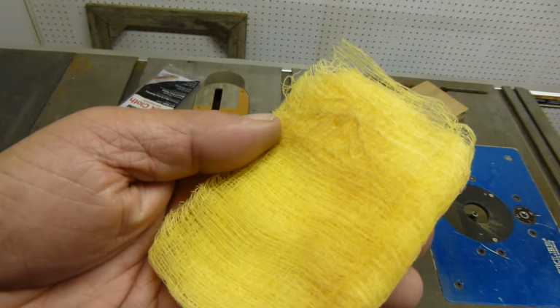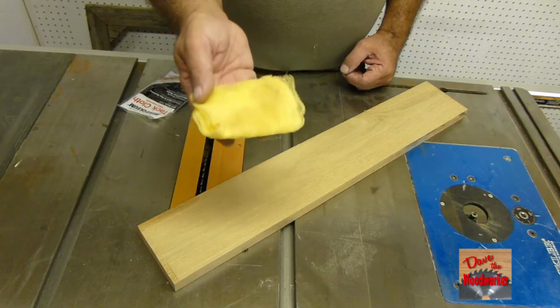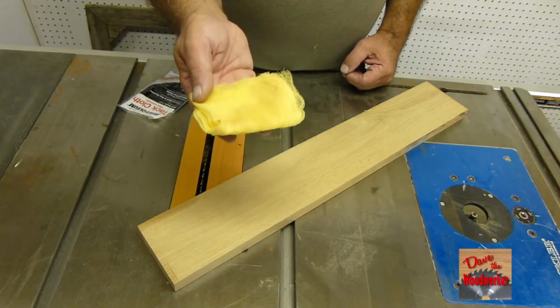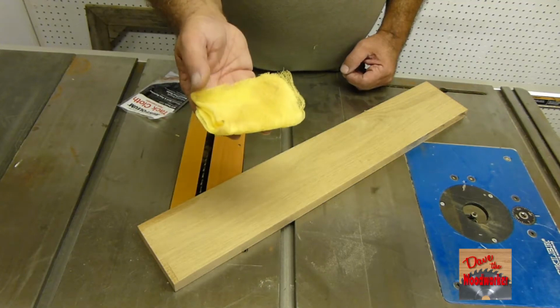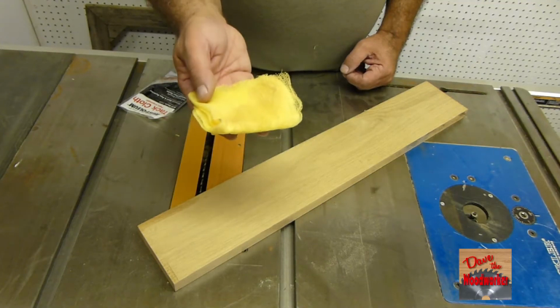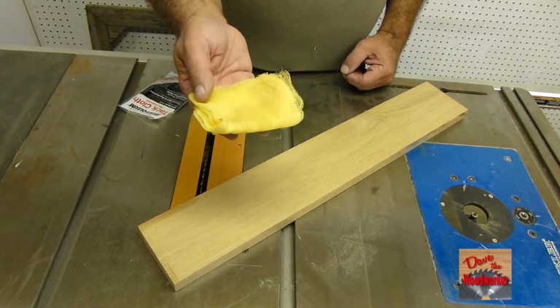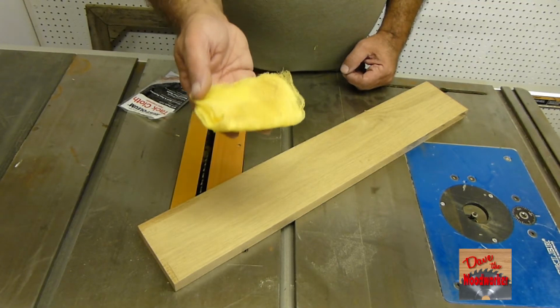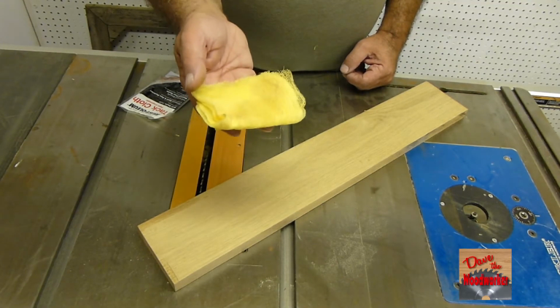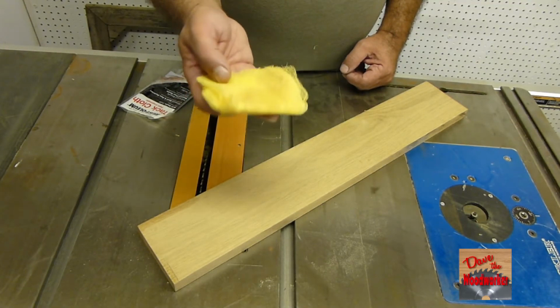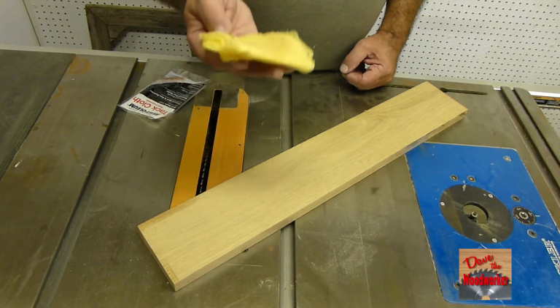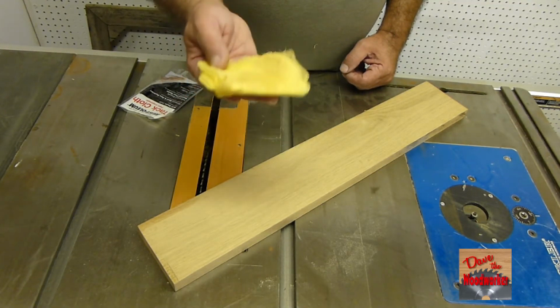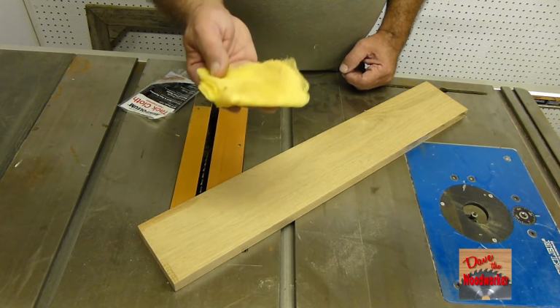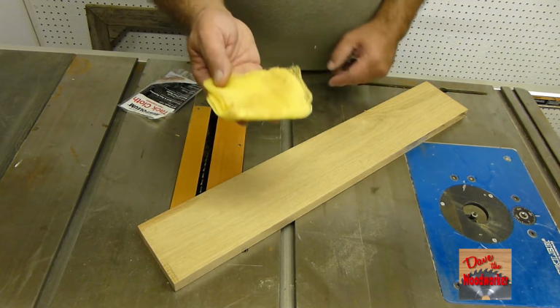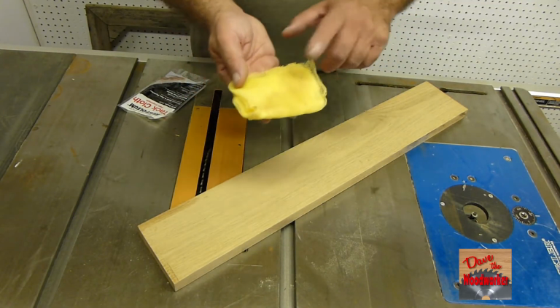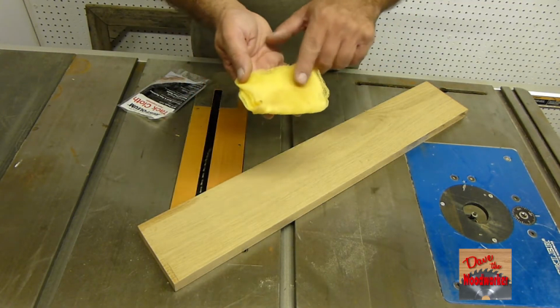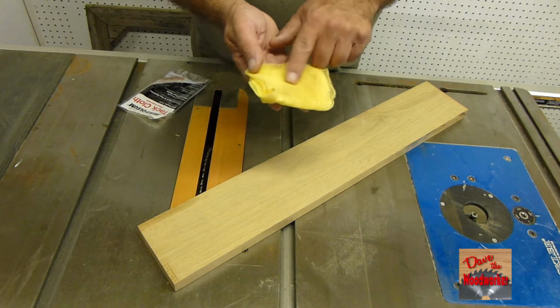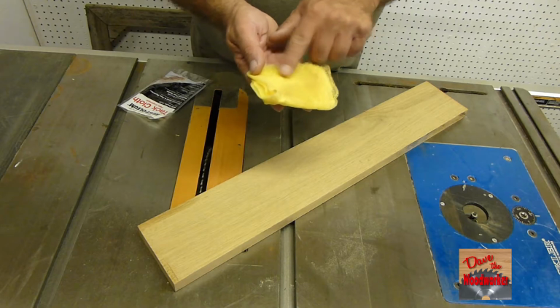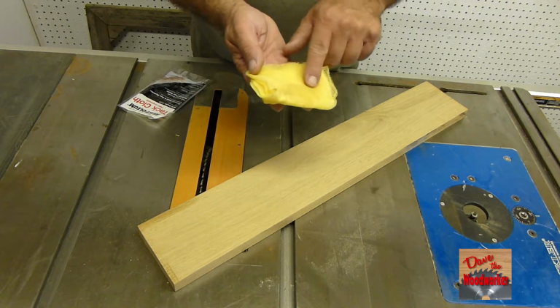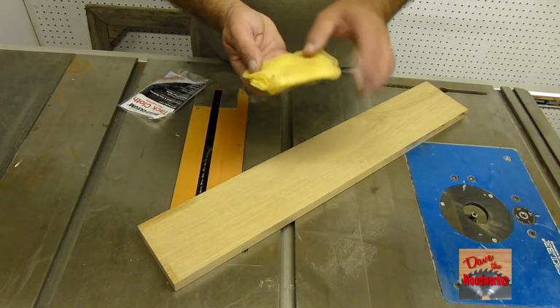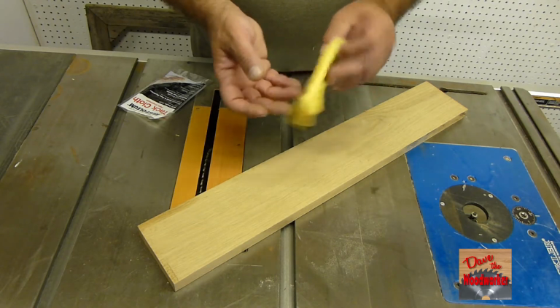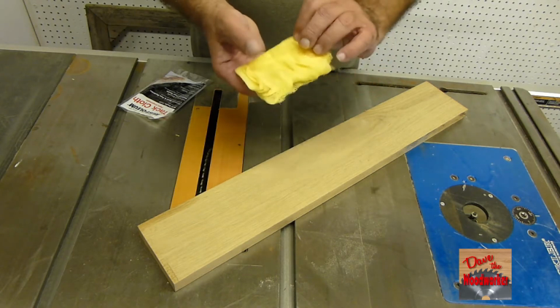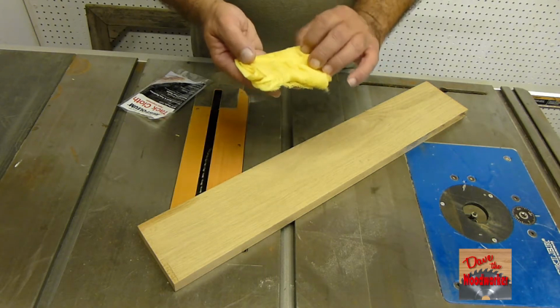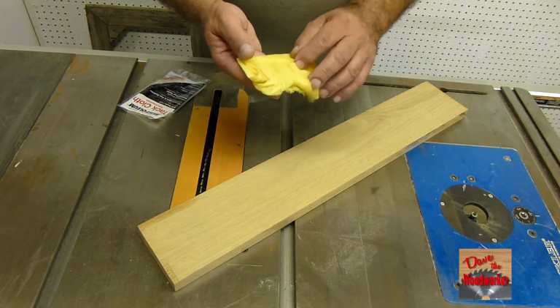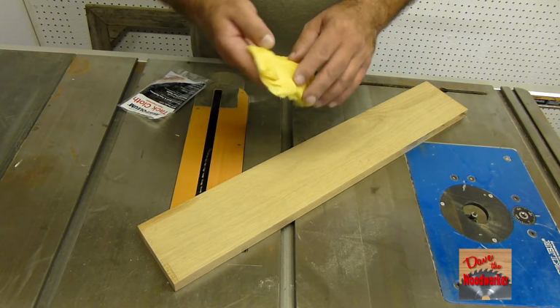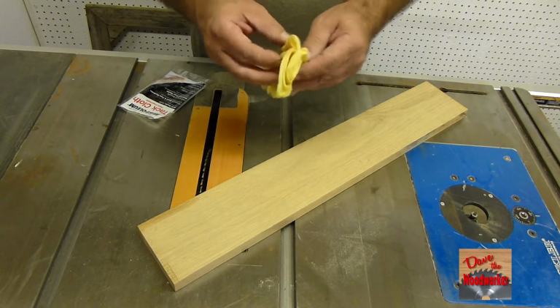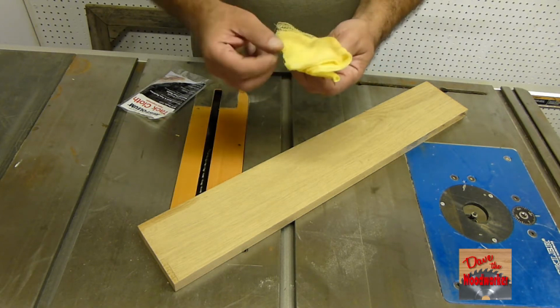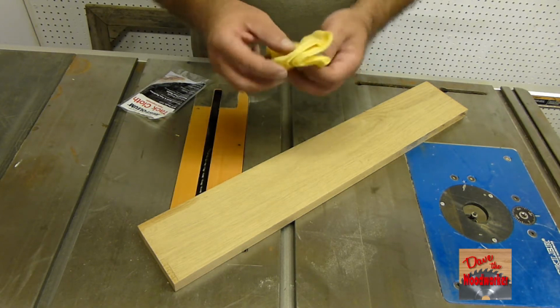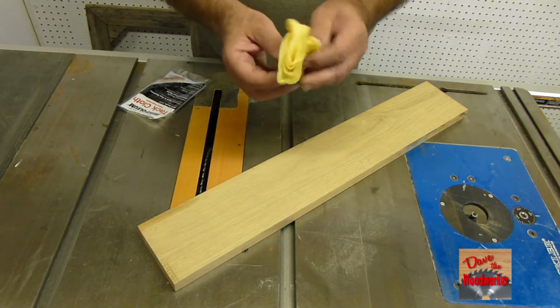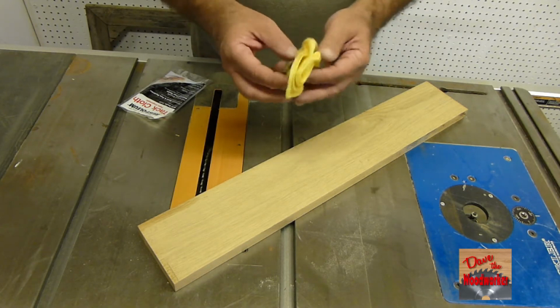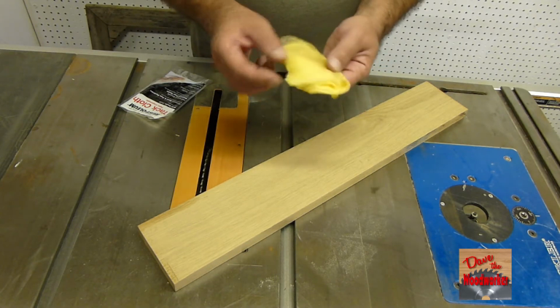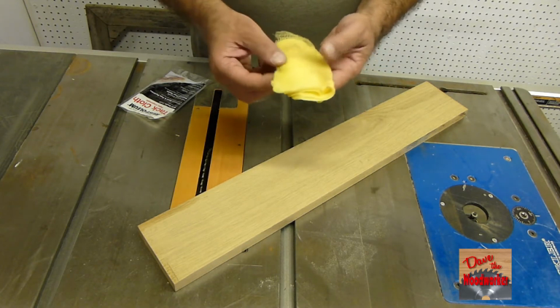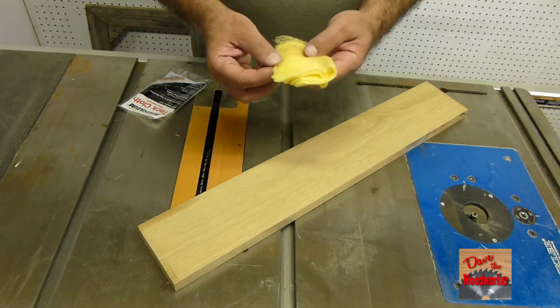You might think your project is clean, but it's not really clean. Once you get one side of it dirty, flip it around to the other side and just keep folding it around until you can use it all.